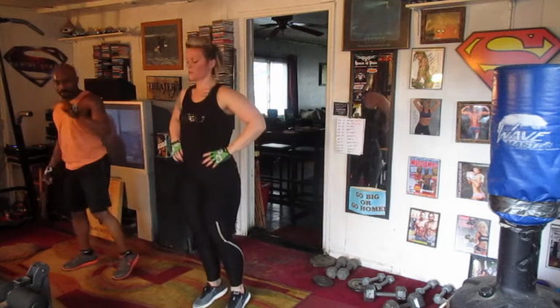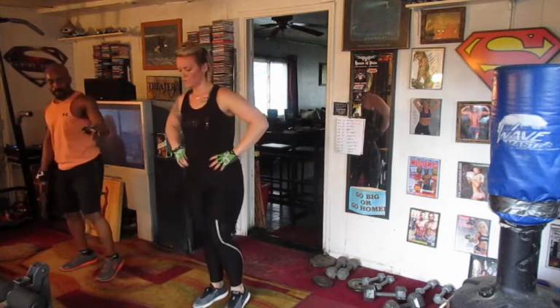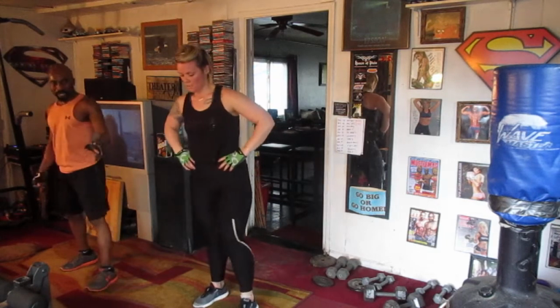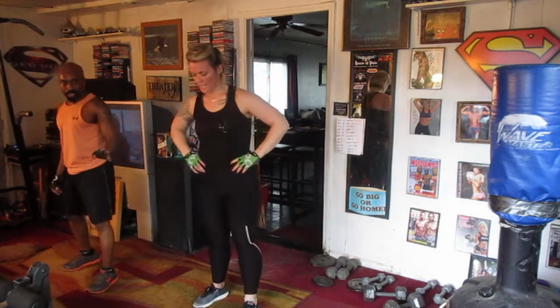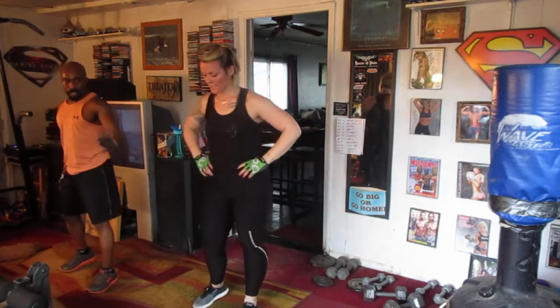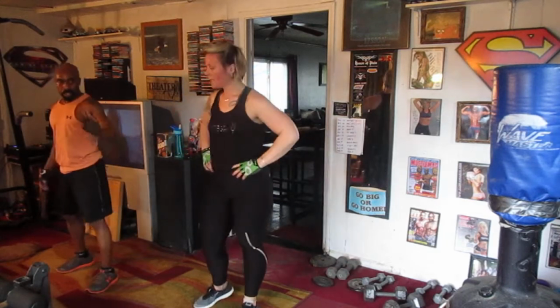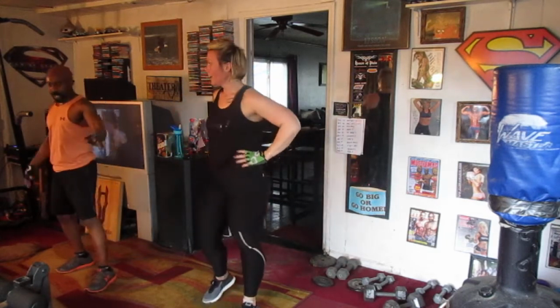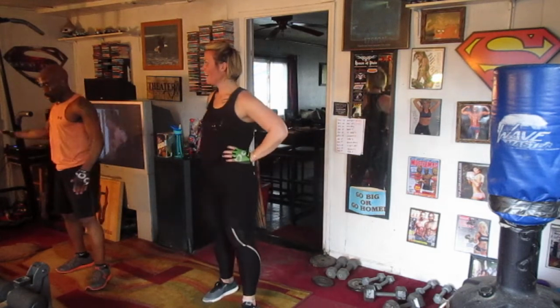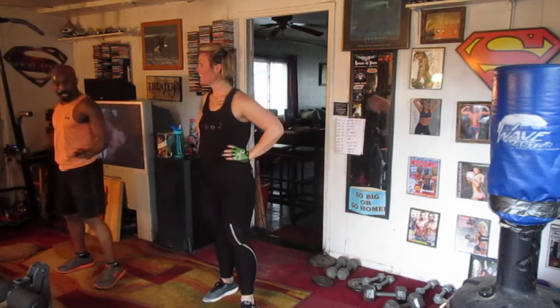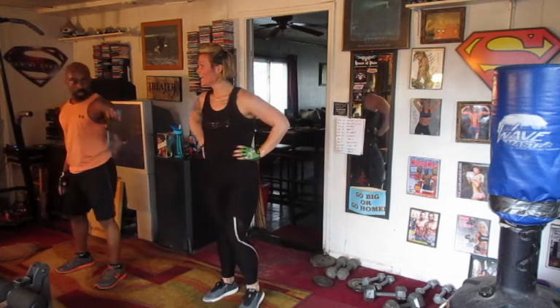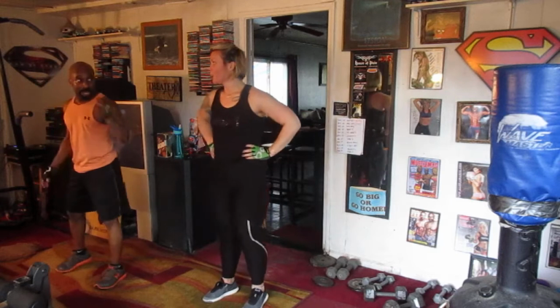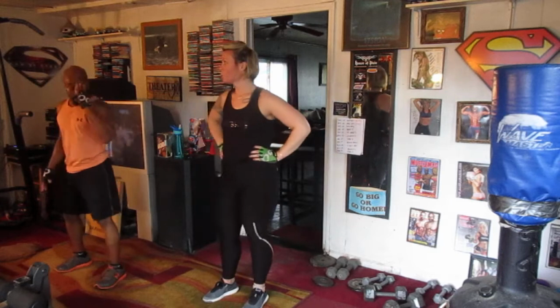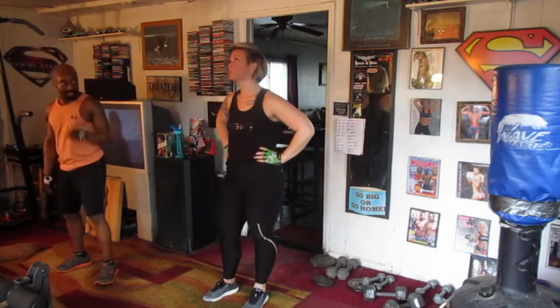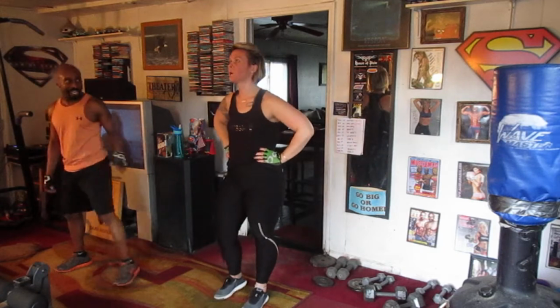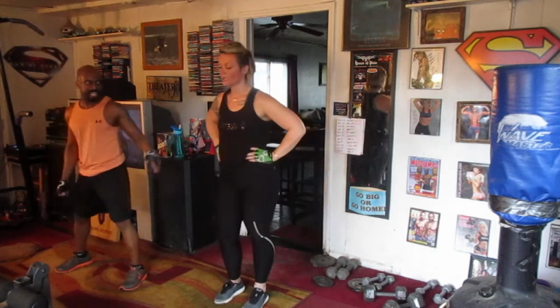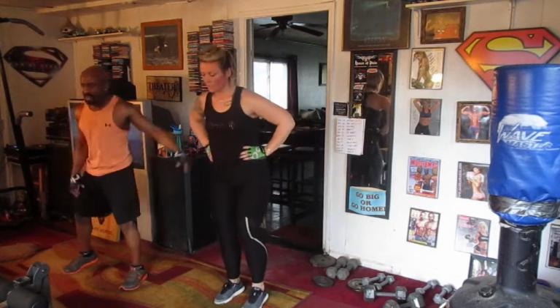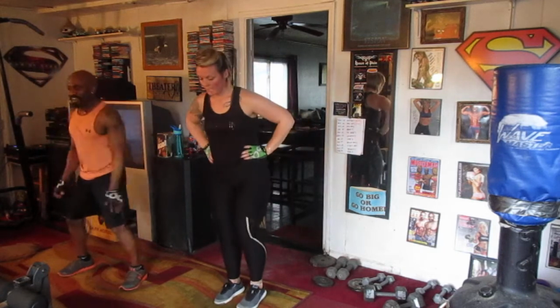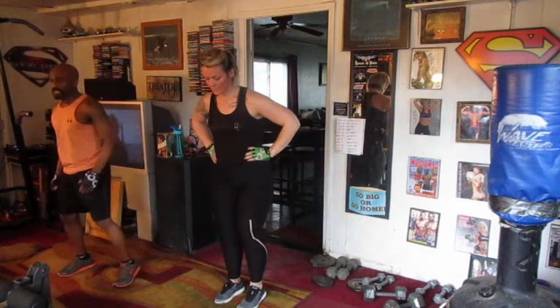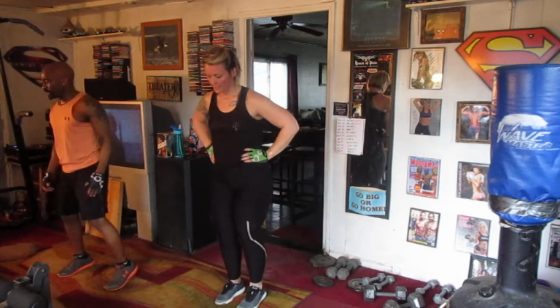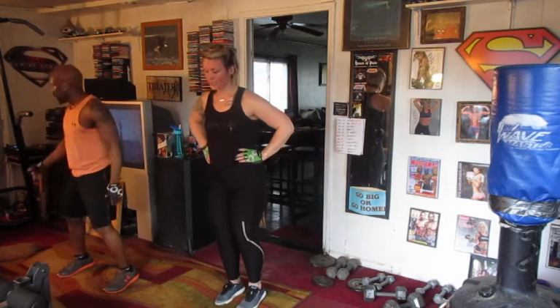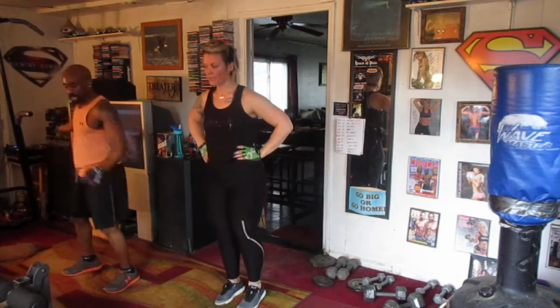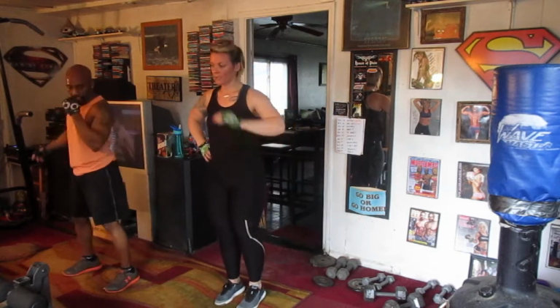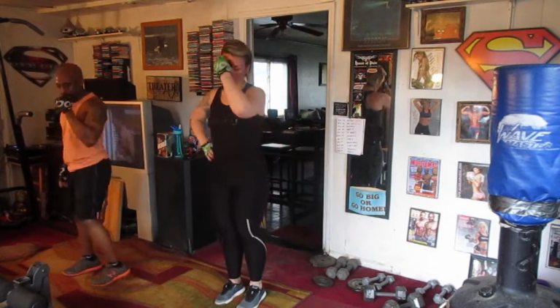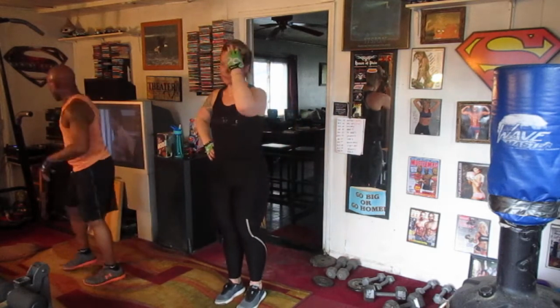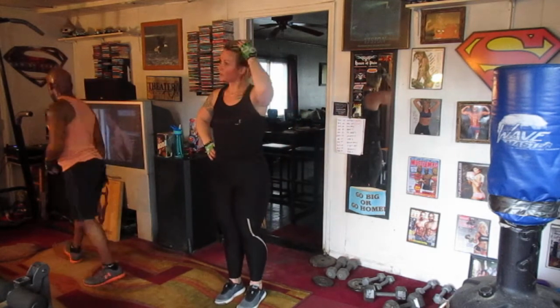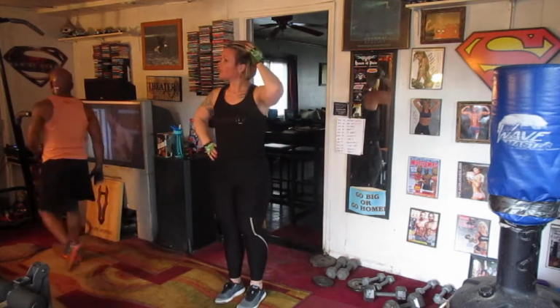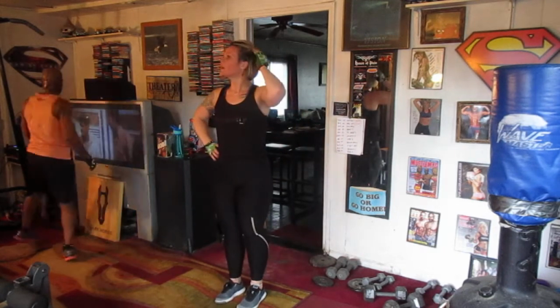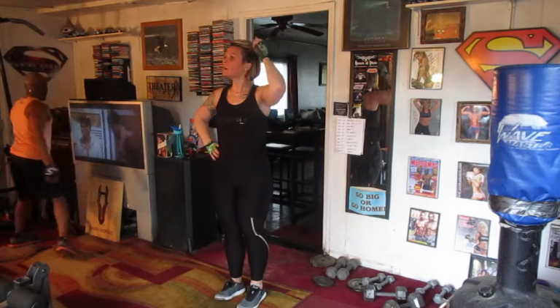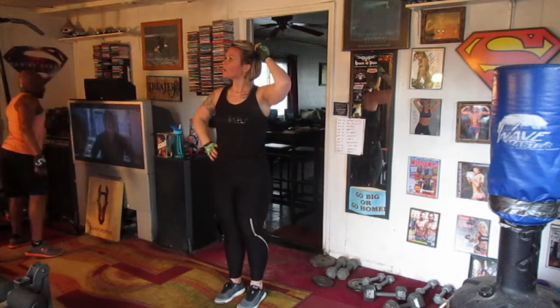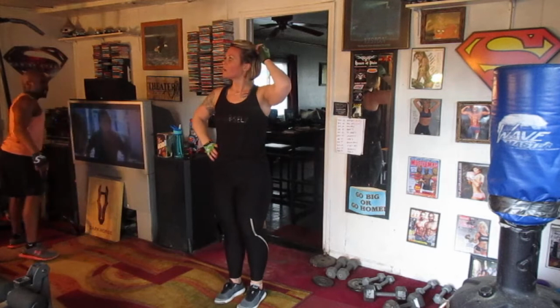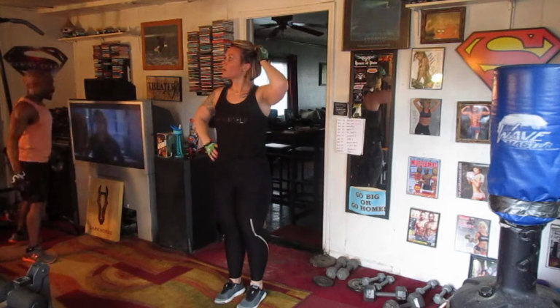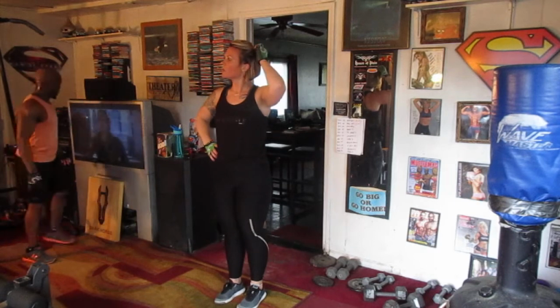Back to power kicks. We're going to do 20, 20. Bring it on — kick it out, kick it hard. 5, 6, 7, 8, 9, 10, 11, 12, 13, 14, 15, 16, 17, 18, 19, 20.